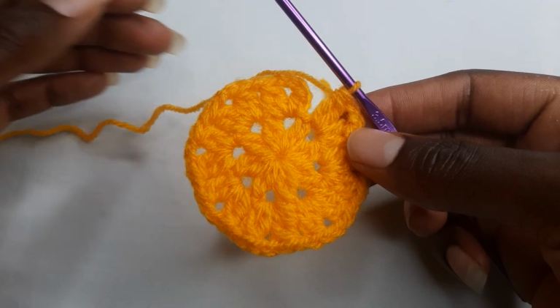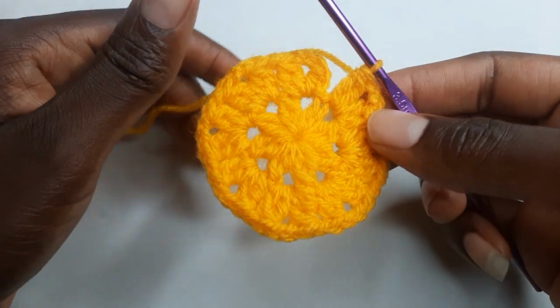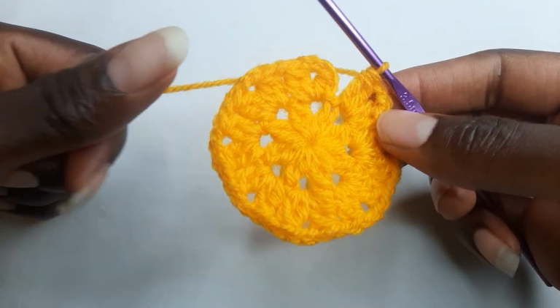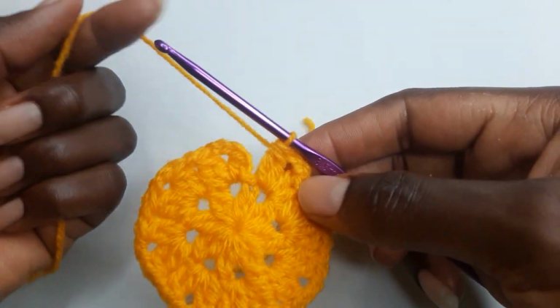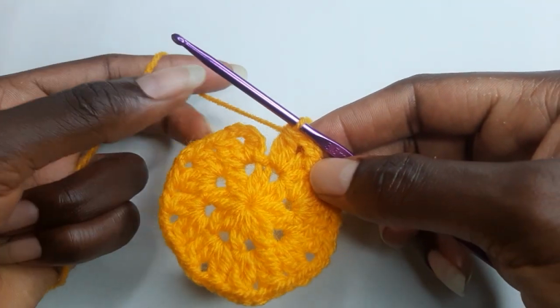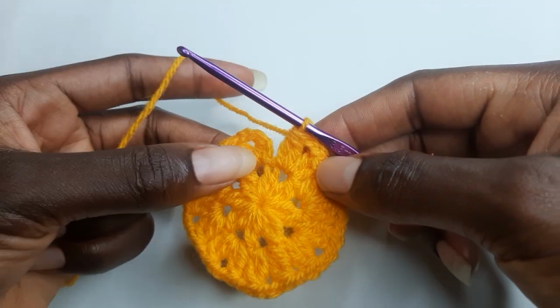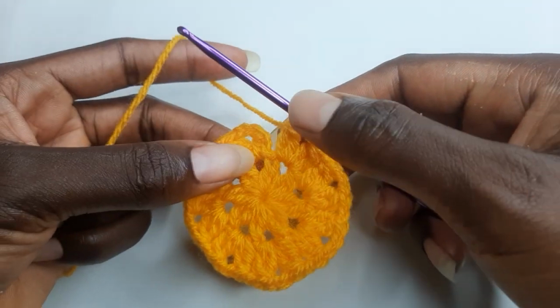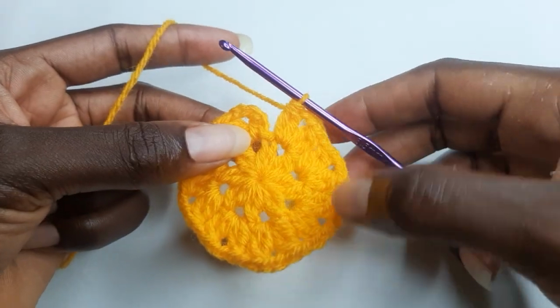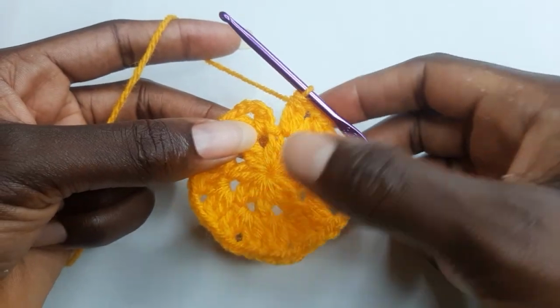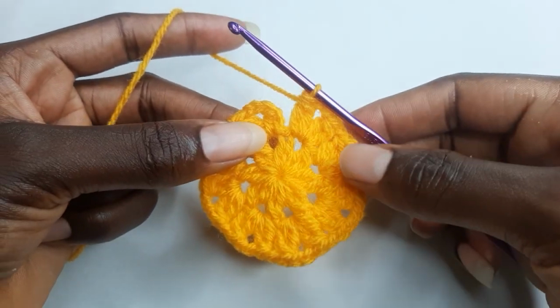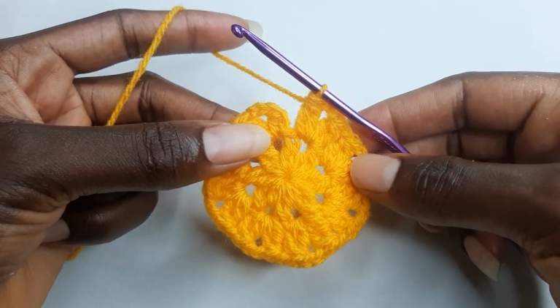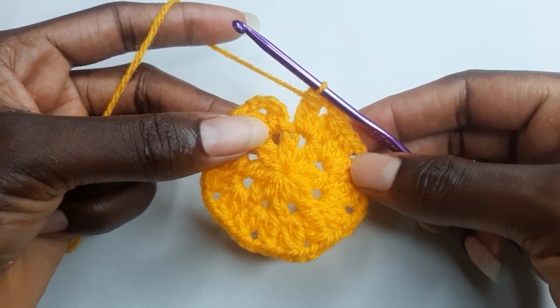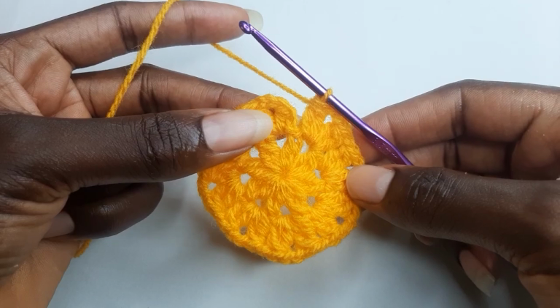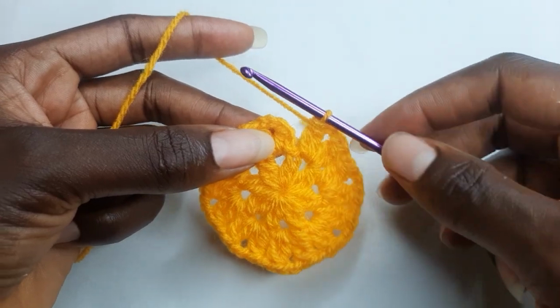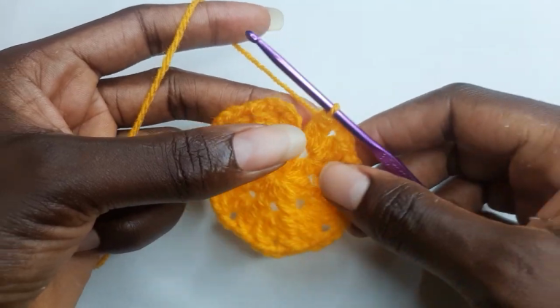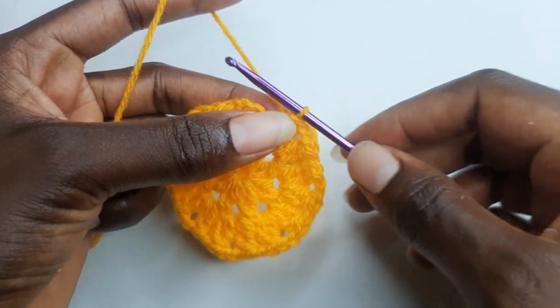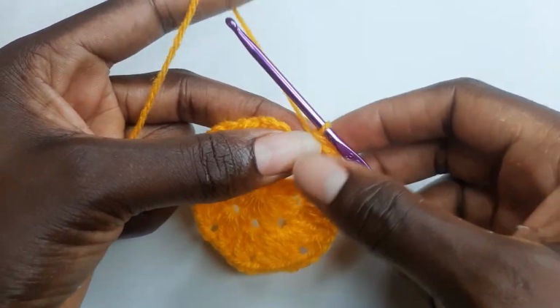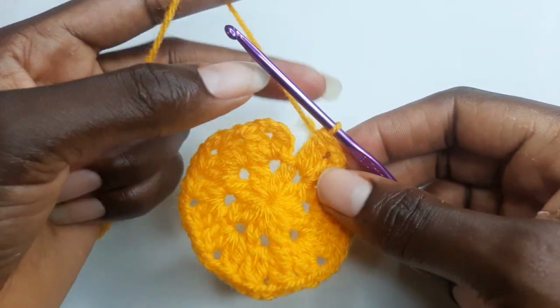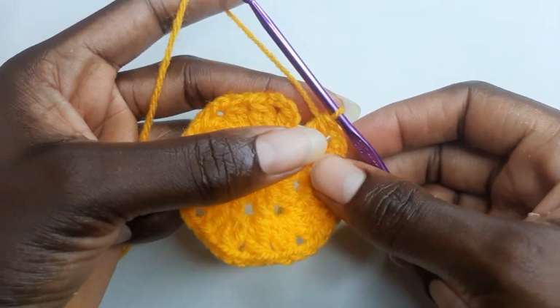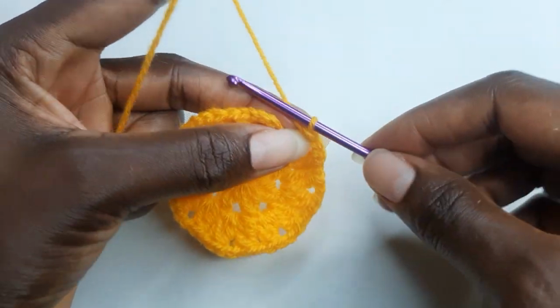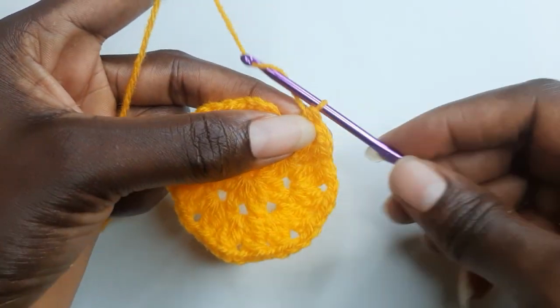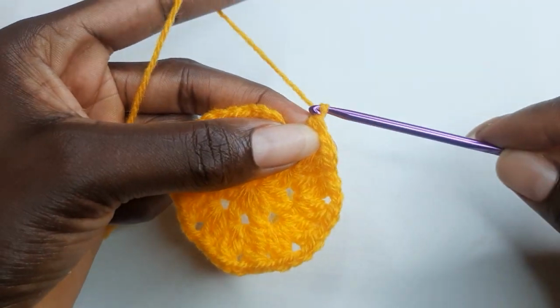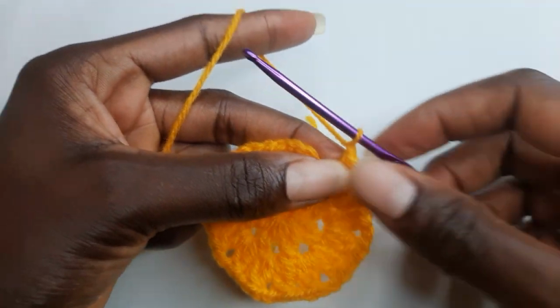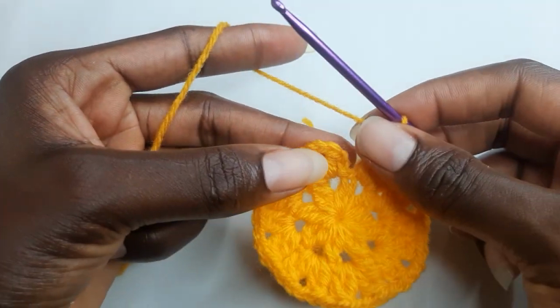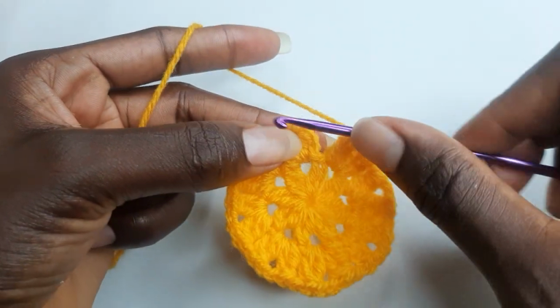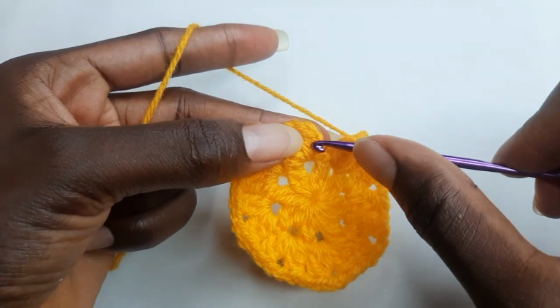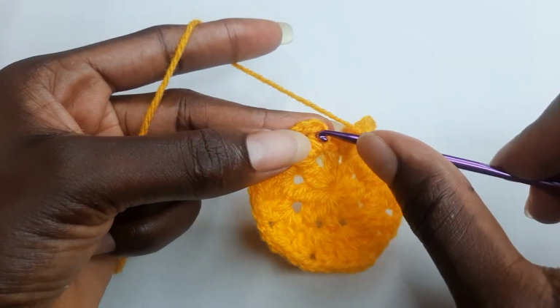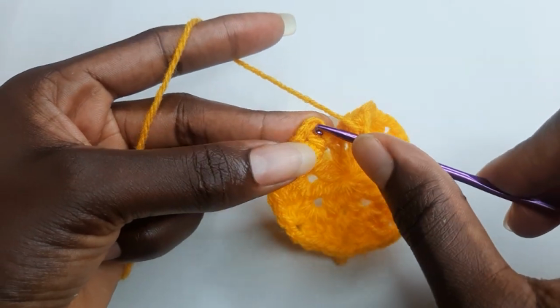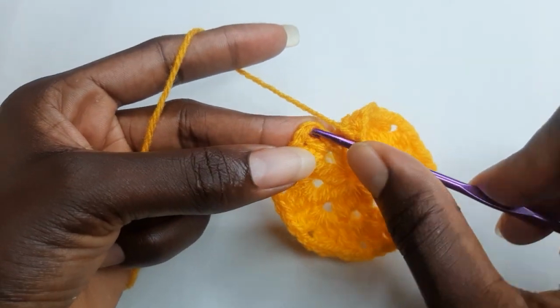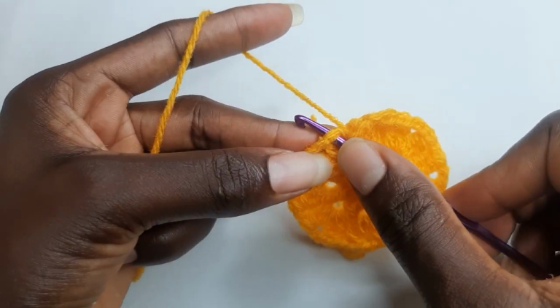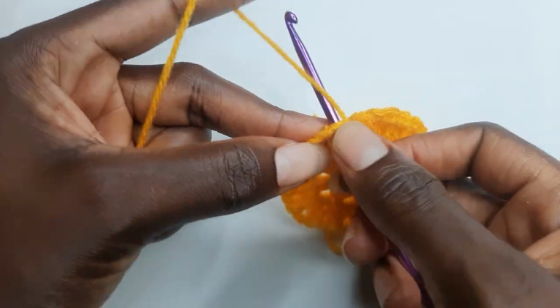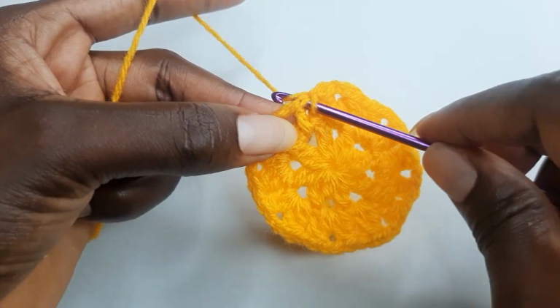At the end of your round two, you should have sixteen cluster stitches all together. Chain one, and work a slip stitch in your first stitch.